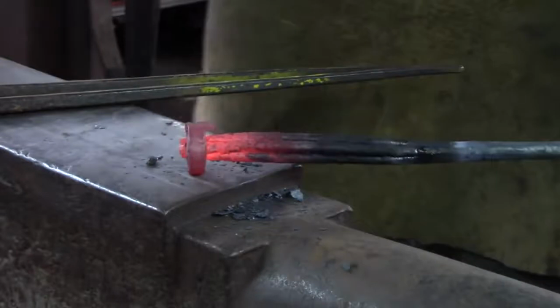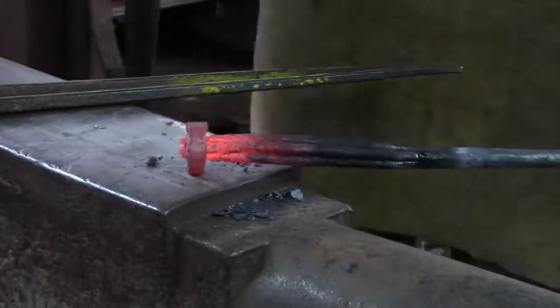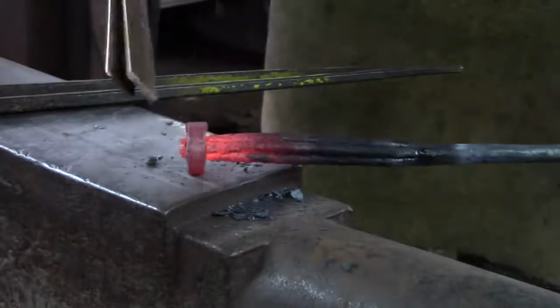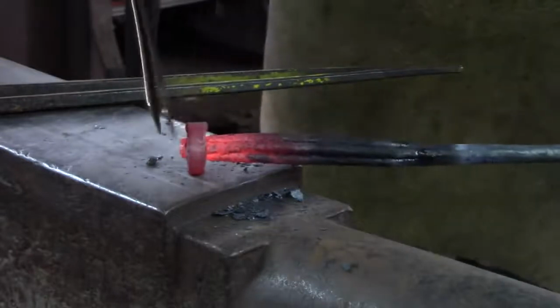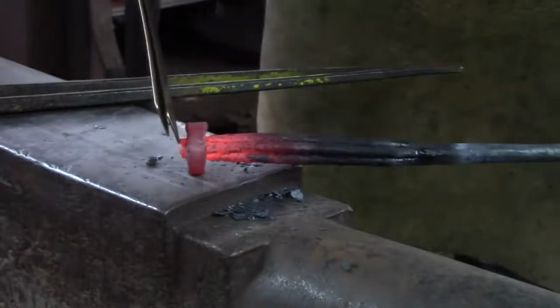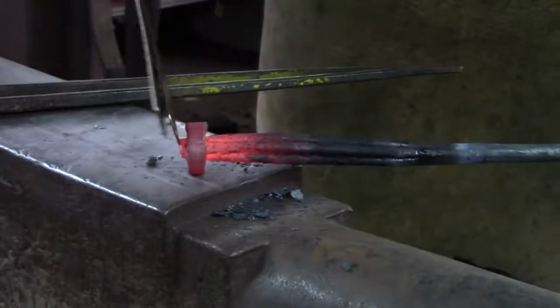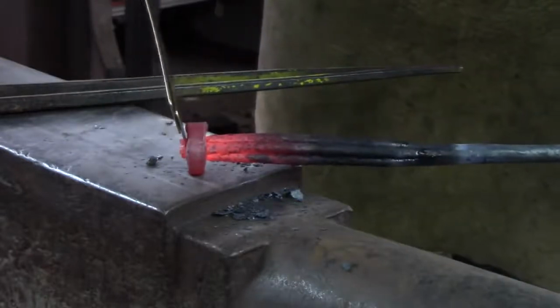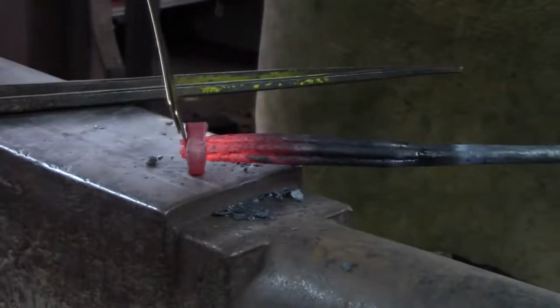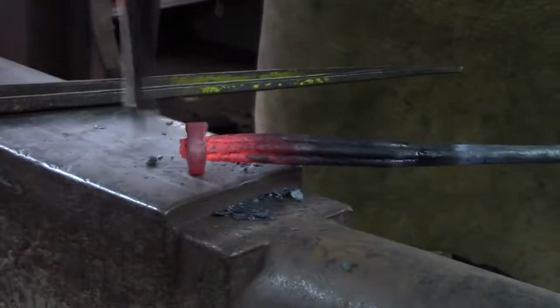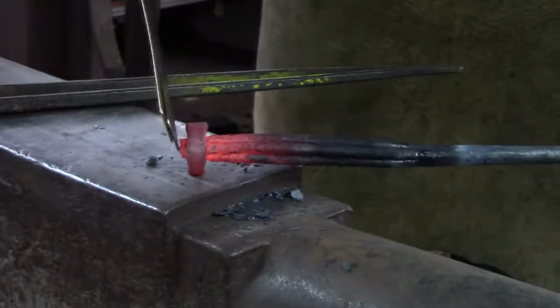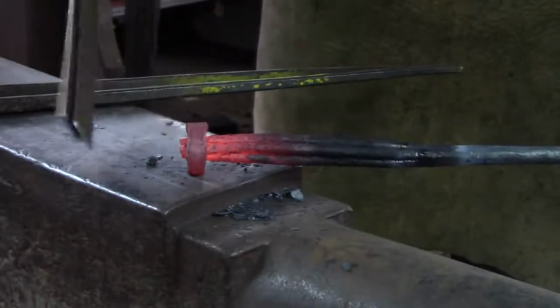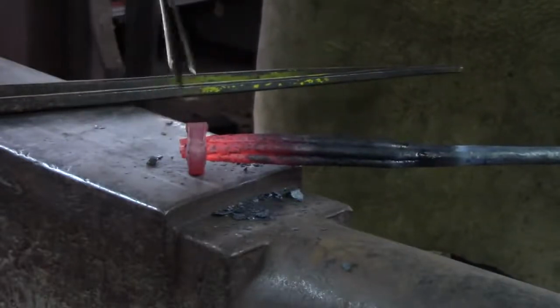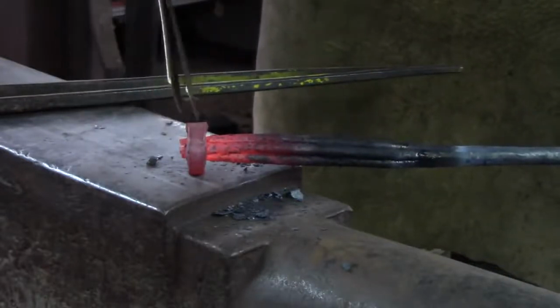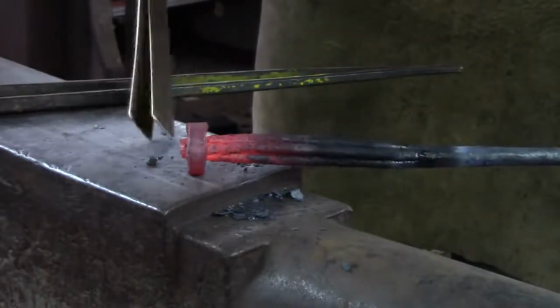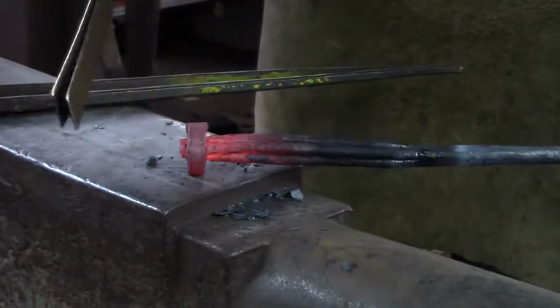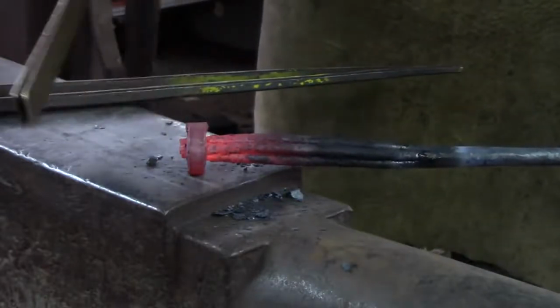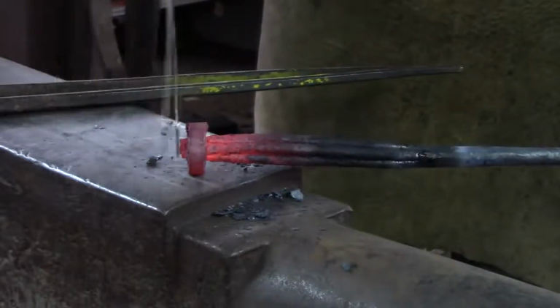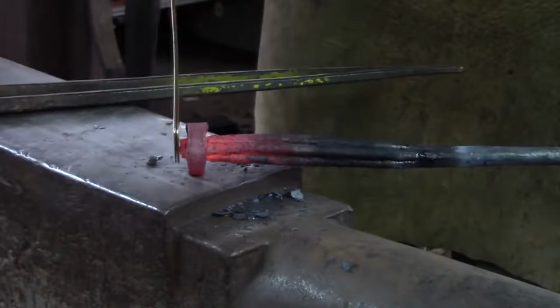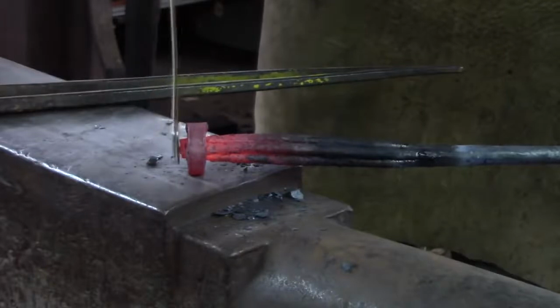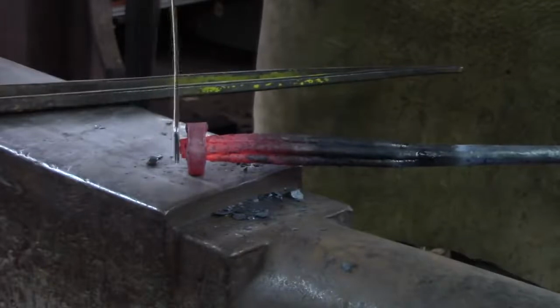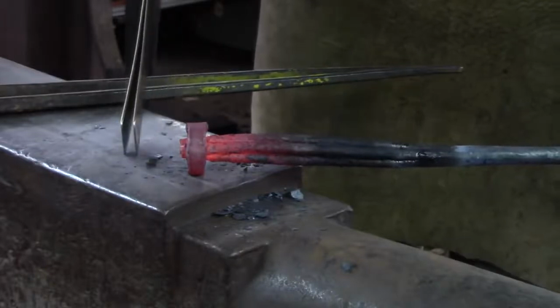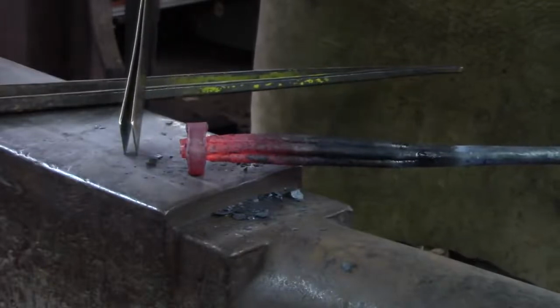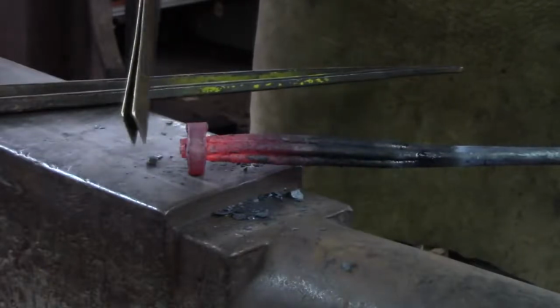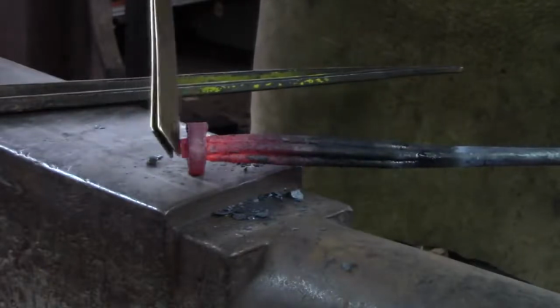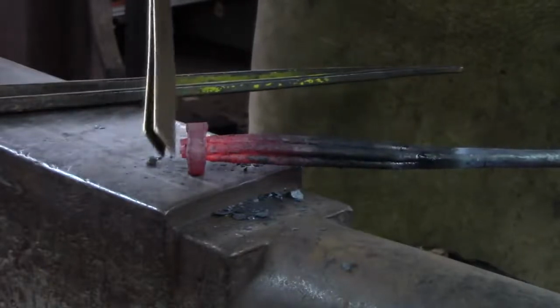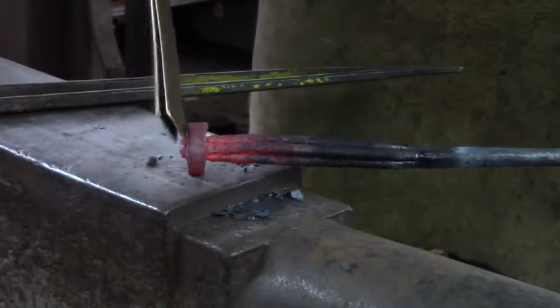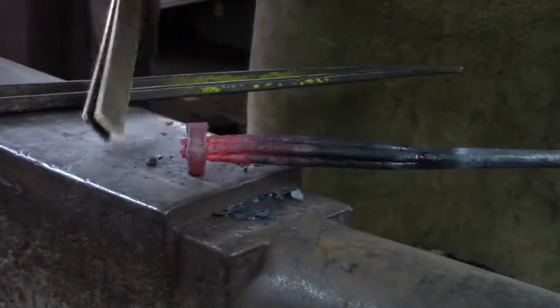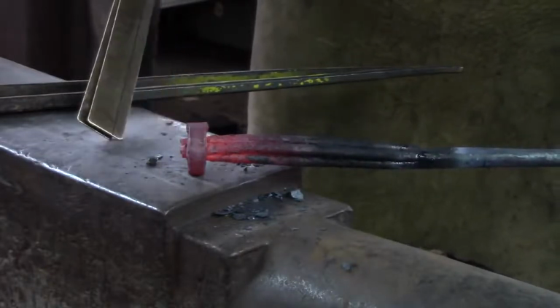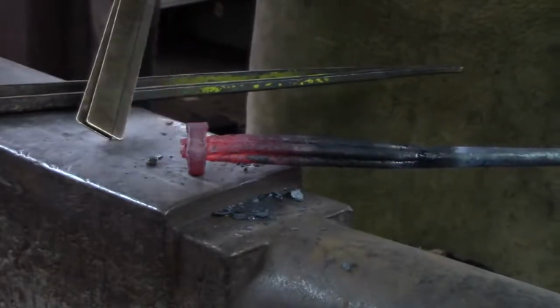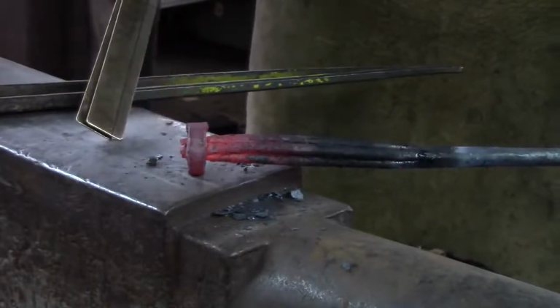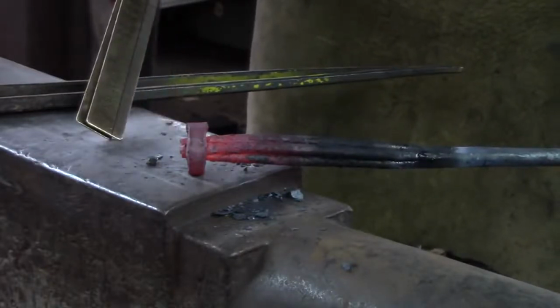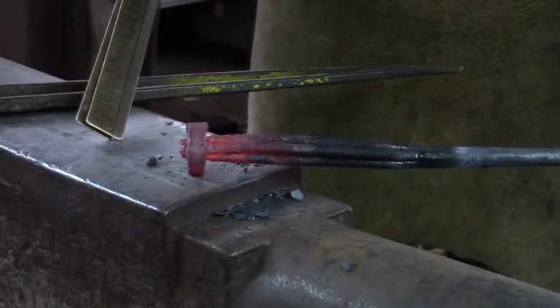You'll notice I've left a little bit of basket outside of the collar. That's so I can come back in, knock that, and create a weld around the seam later.